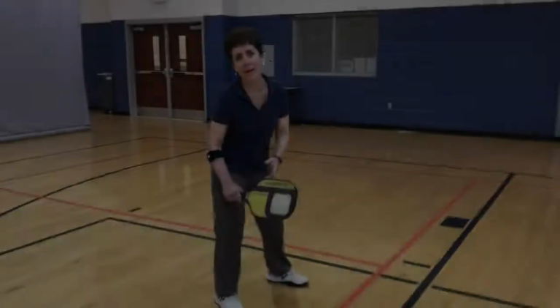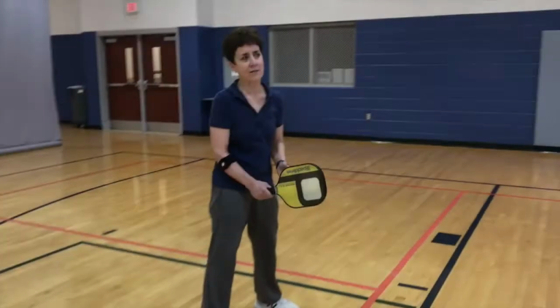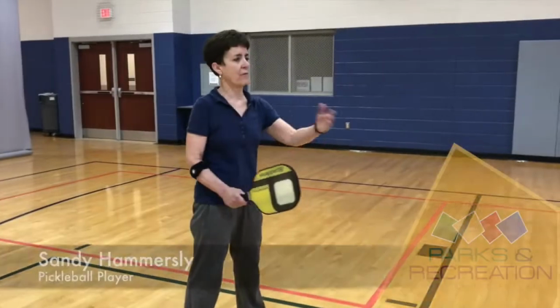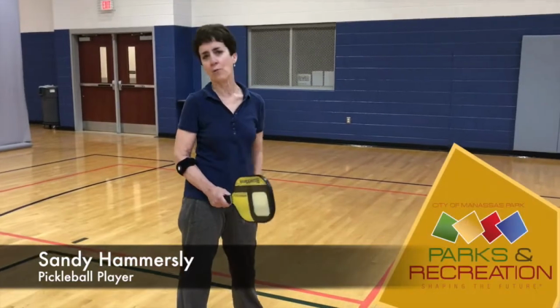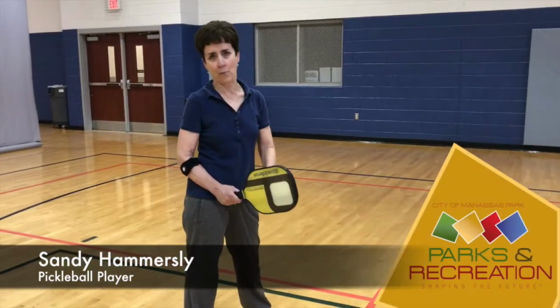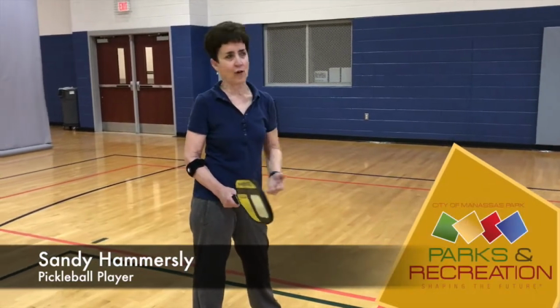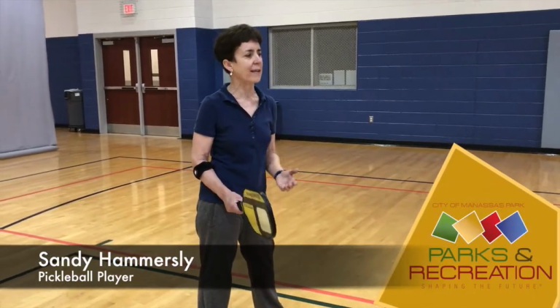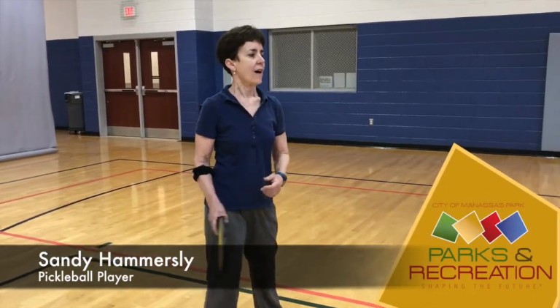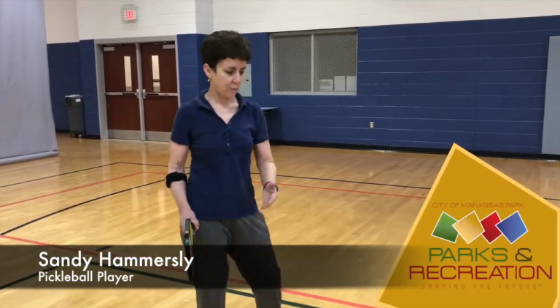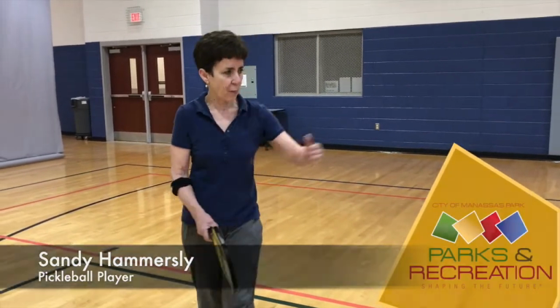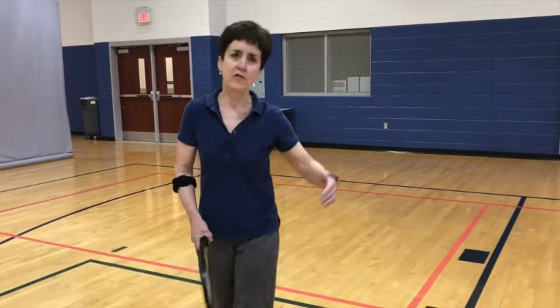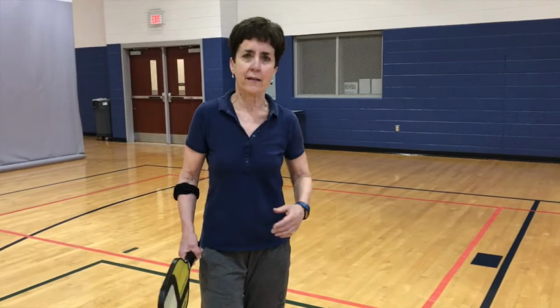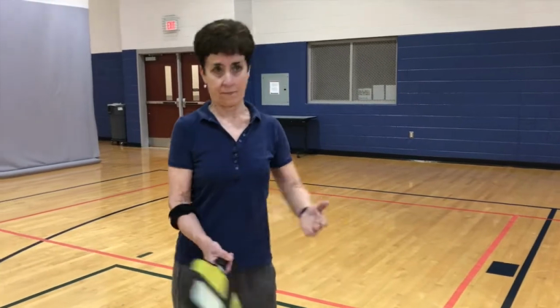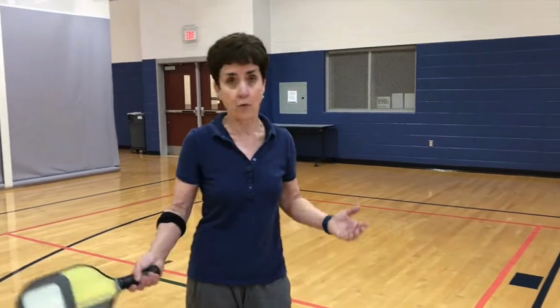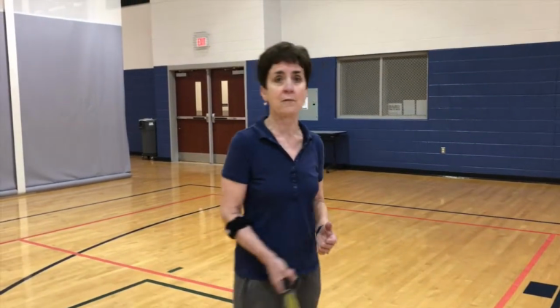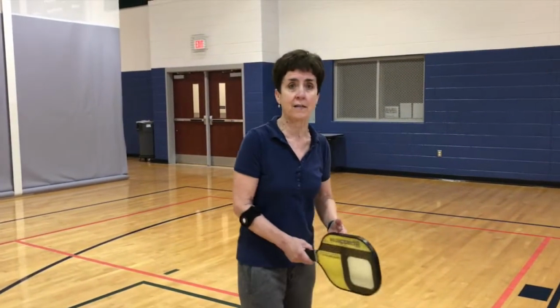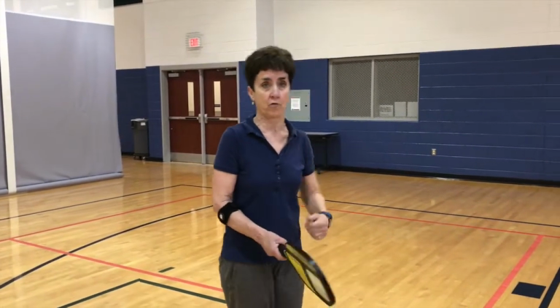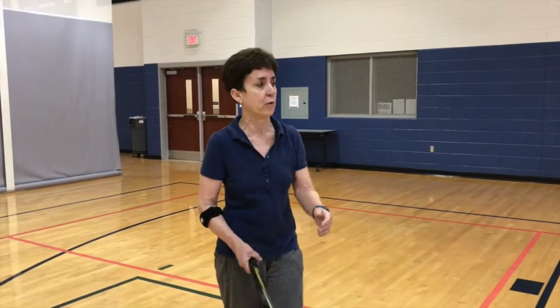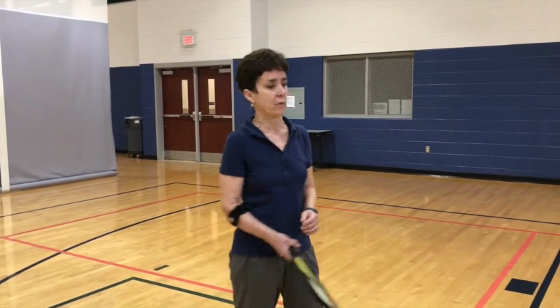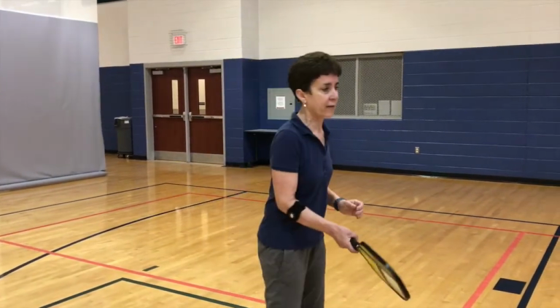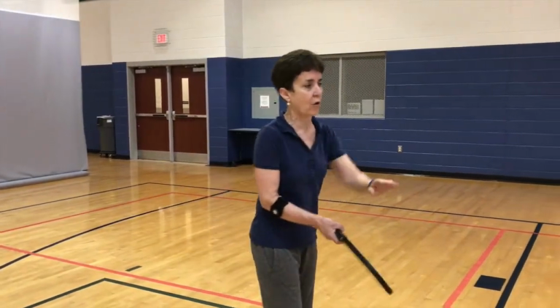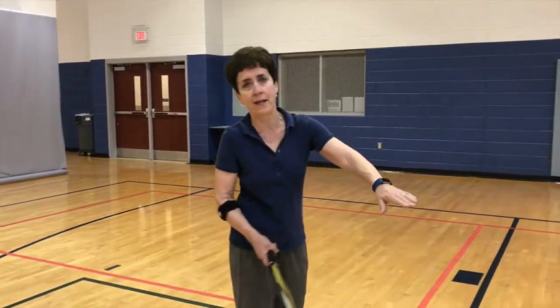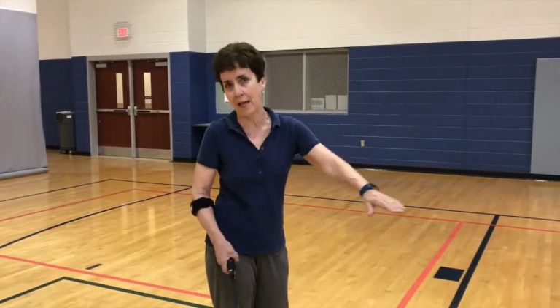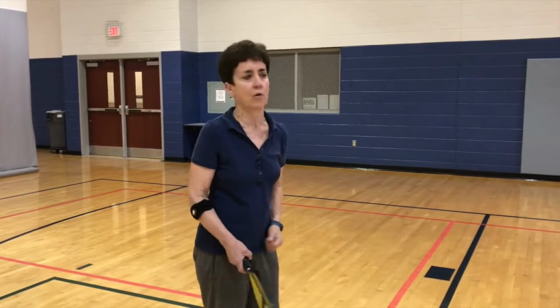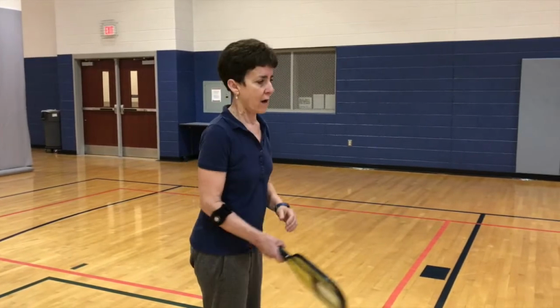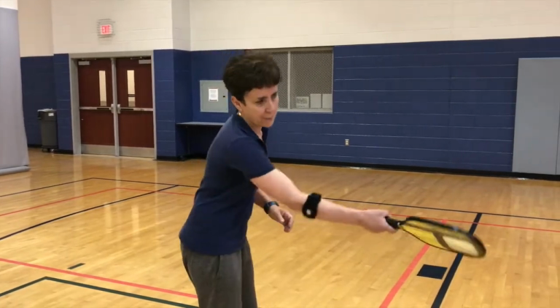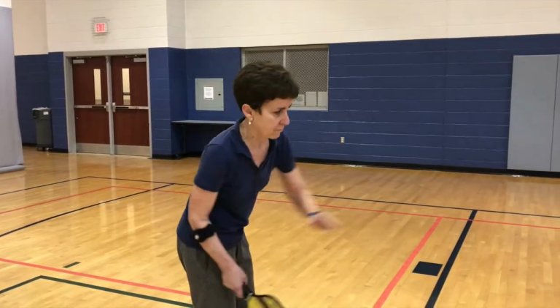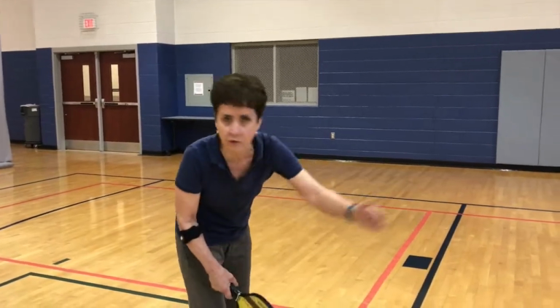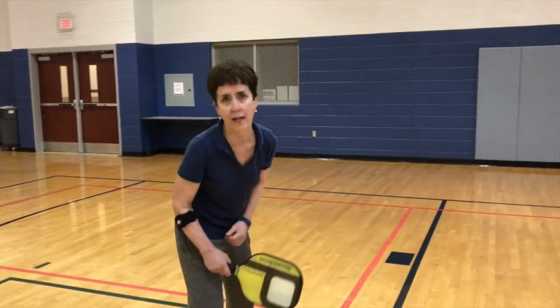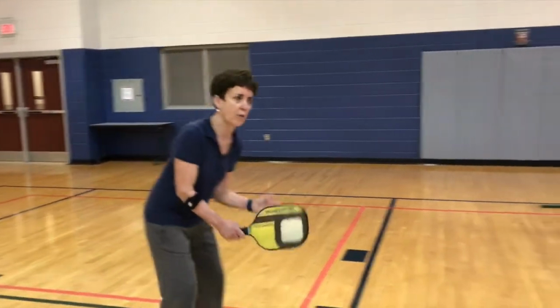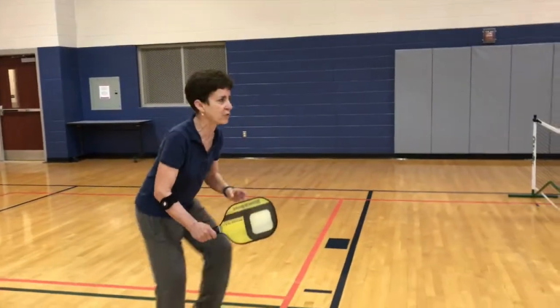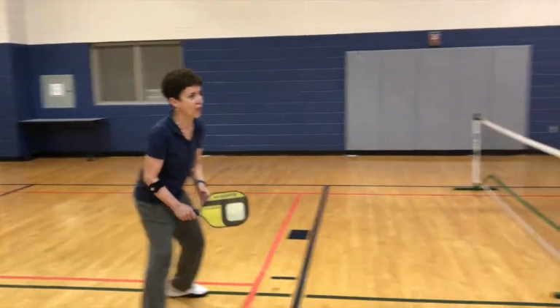A very important part of pickleball is called dinking. It's playing the ball close to the net. A large portion of the game is played at the net, so it's really important that you're able to hit the ball over the net, keep it down low, and keep it closer to the net. So we're going to demonstrate a few shots.